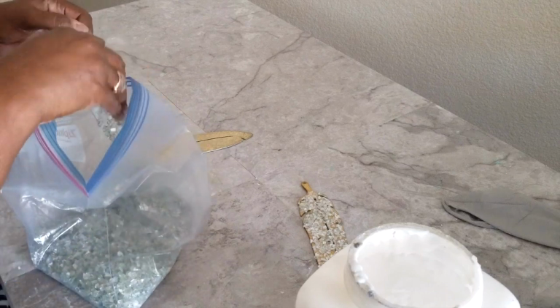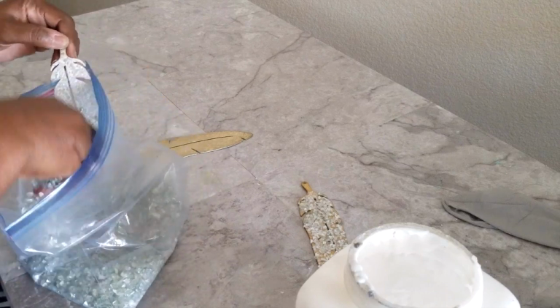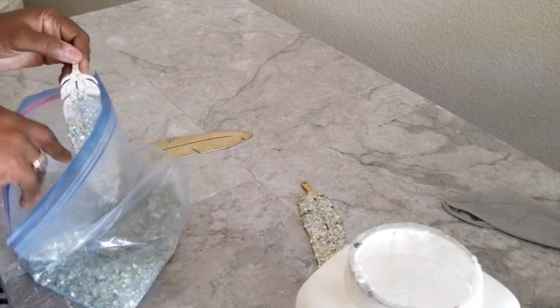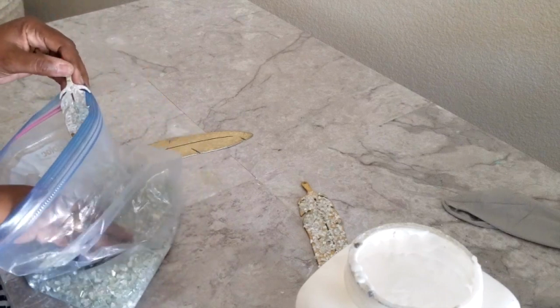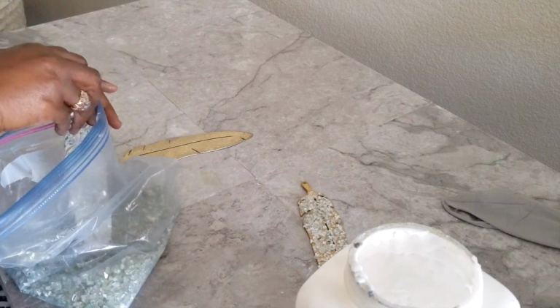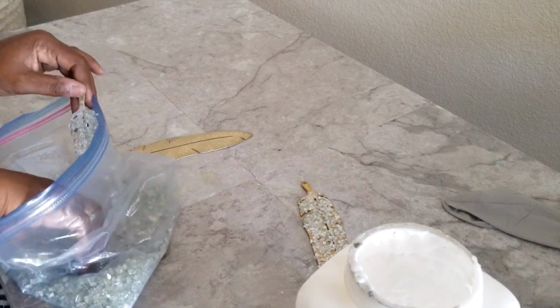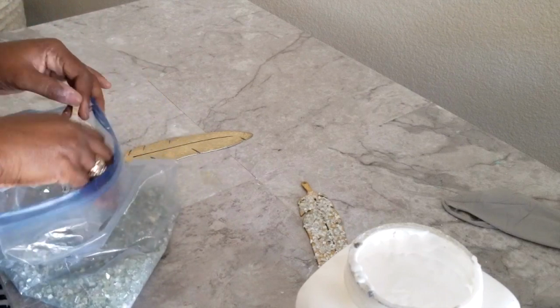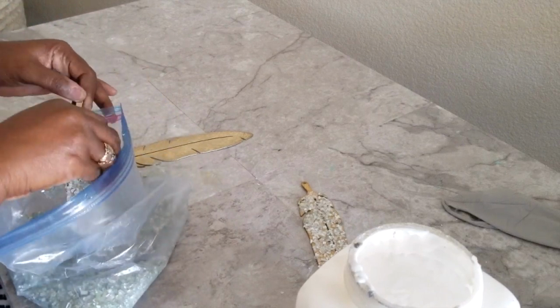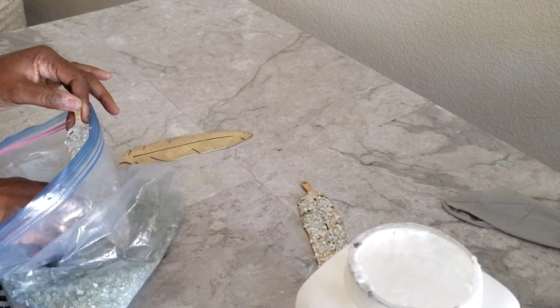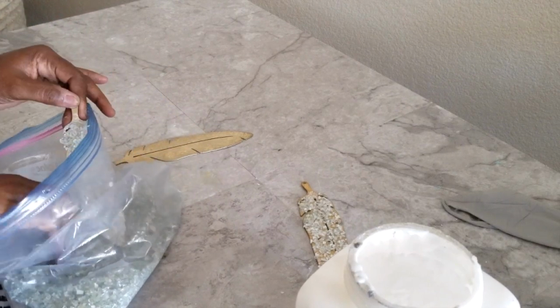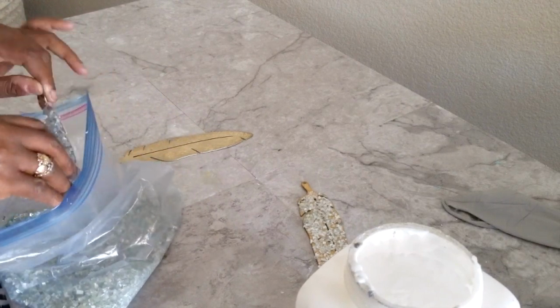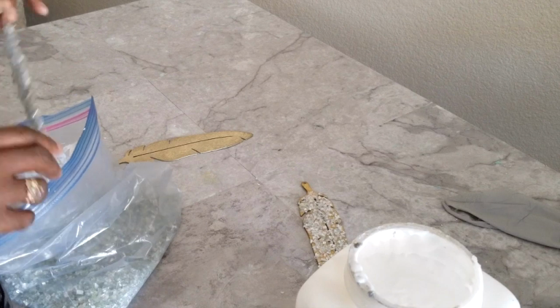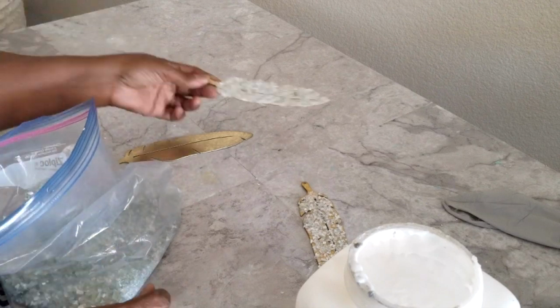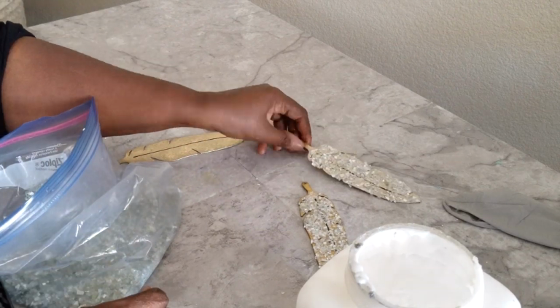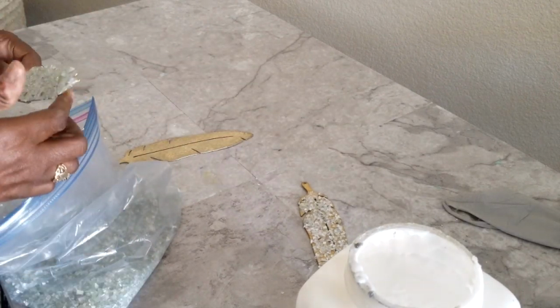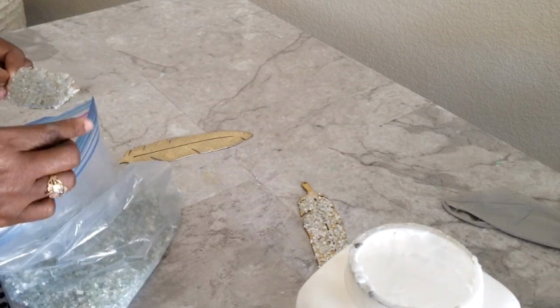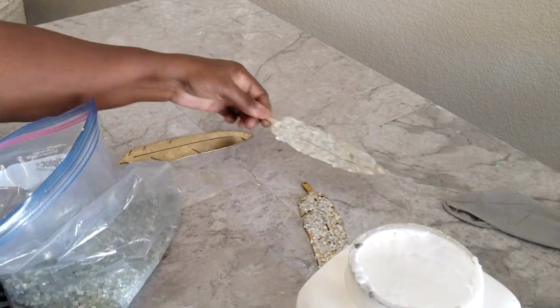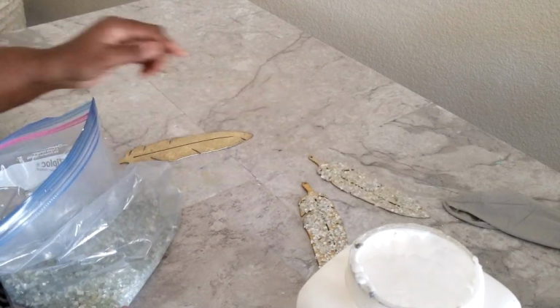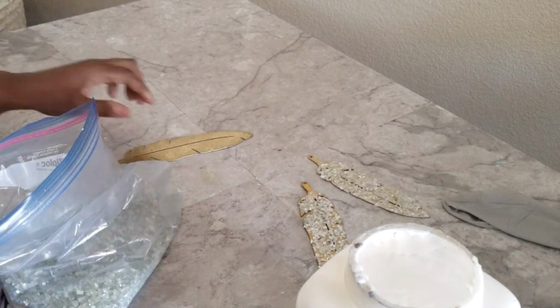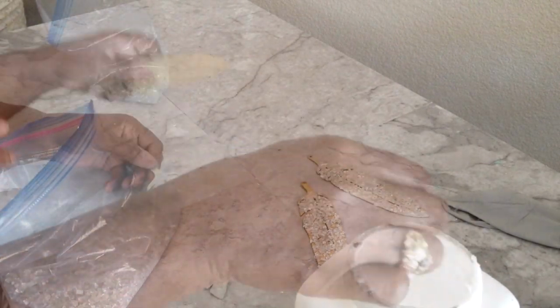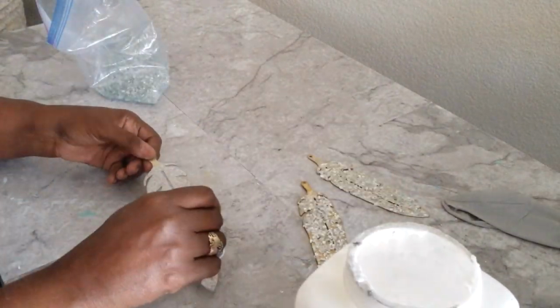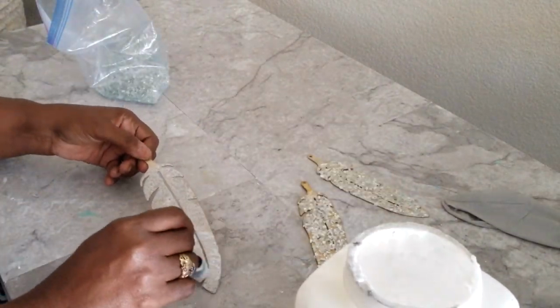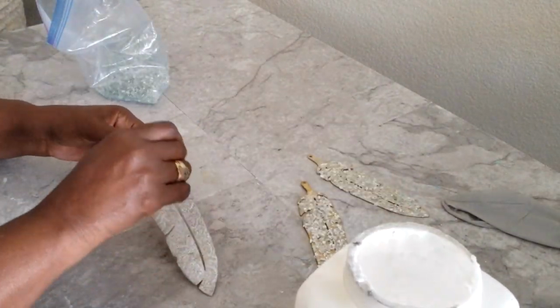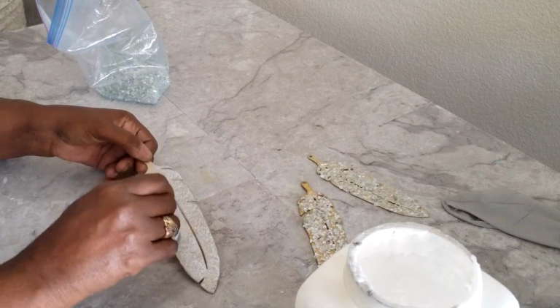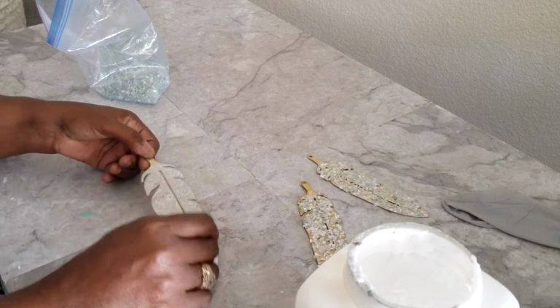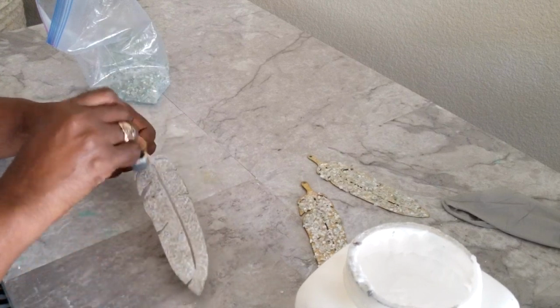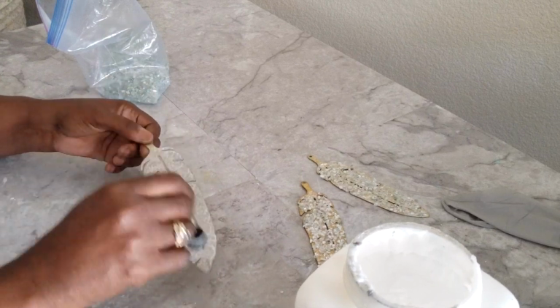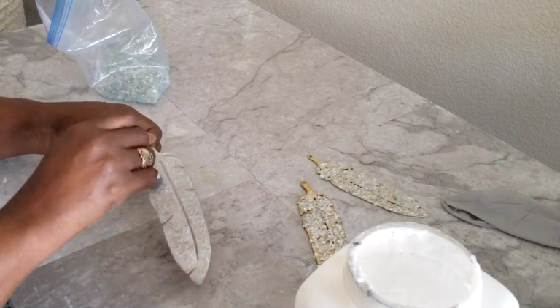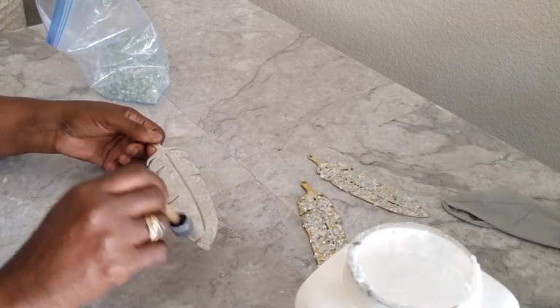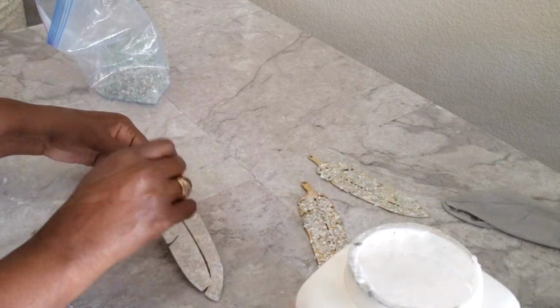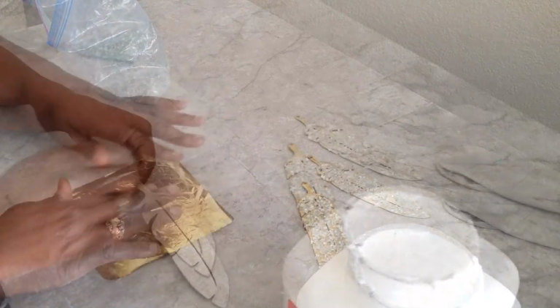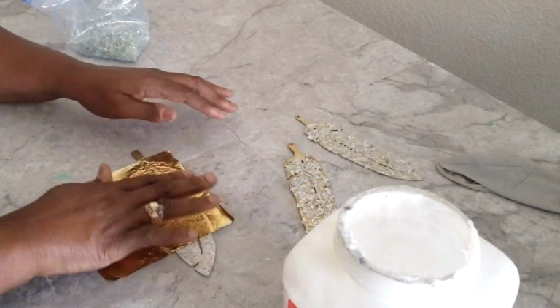We are going to put a lot of bling on these feathers. We are using crushed glass and glitter, and we will leaf one of the feathers before we bling it up as well. We will do three brass feathers off camera for time's sake.